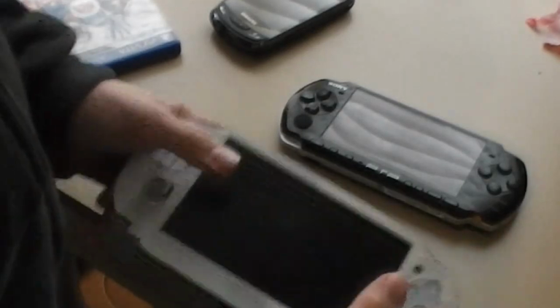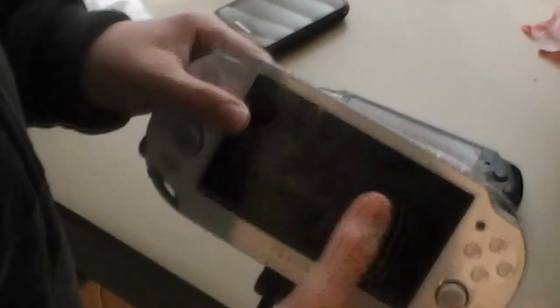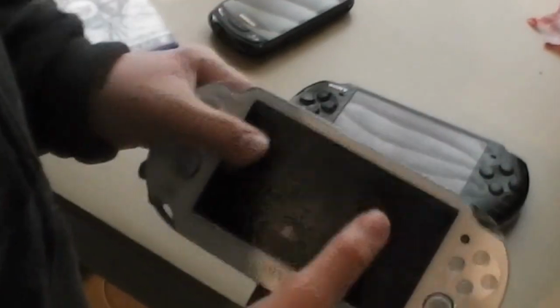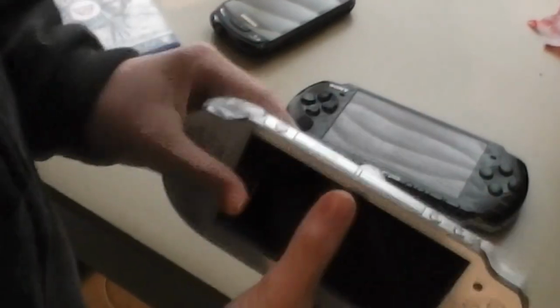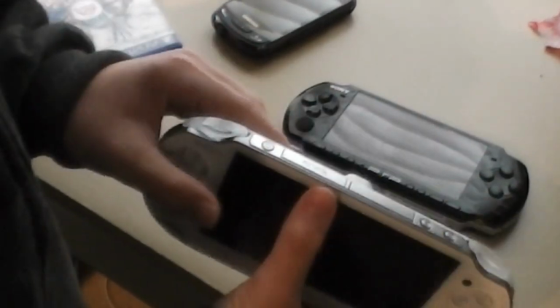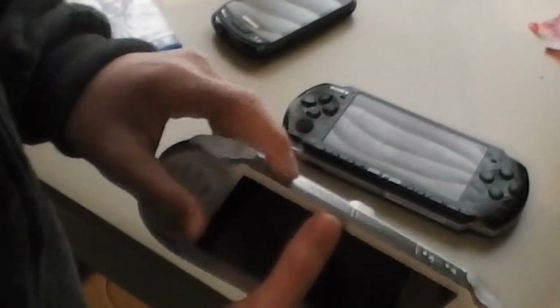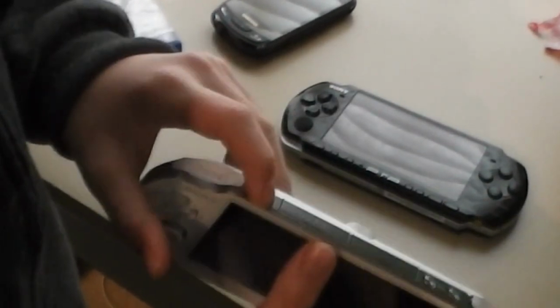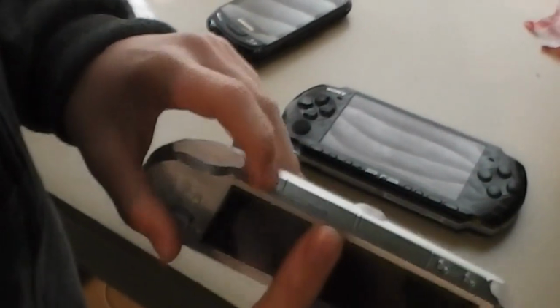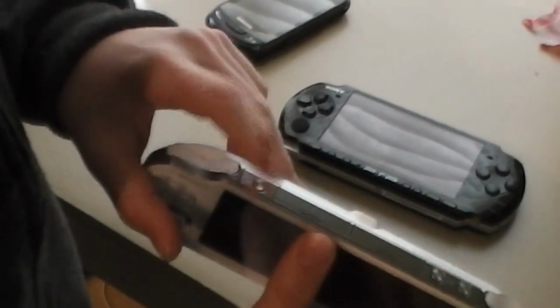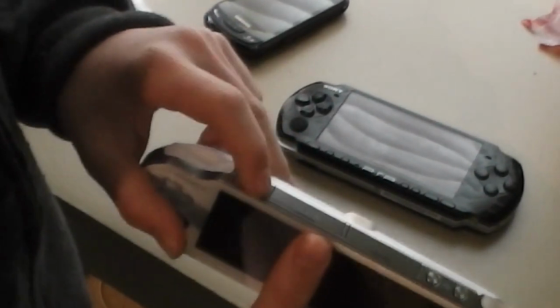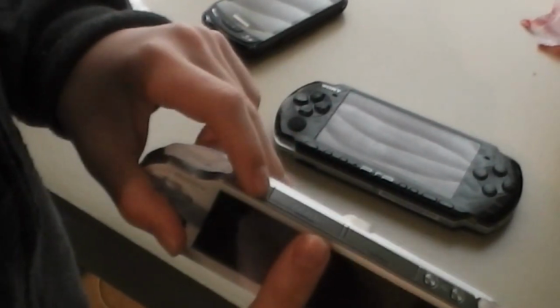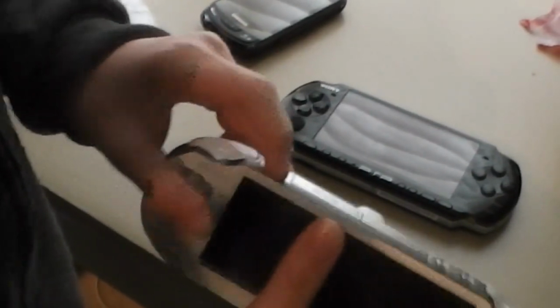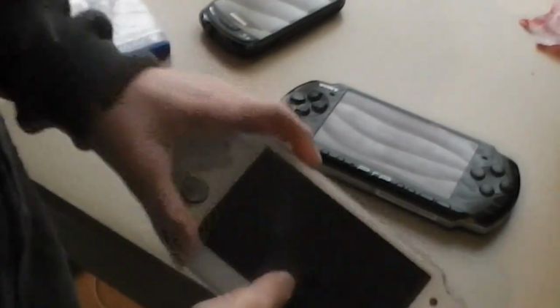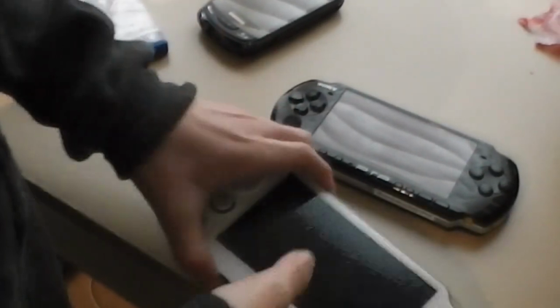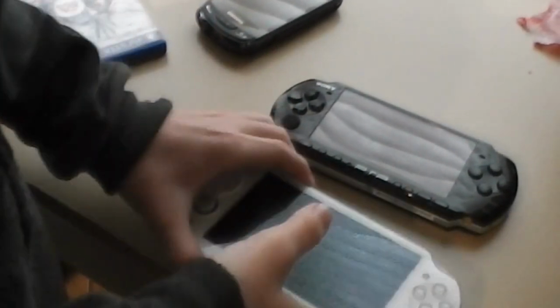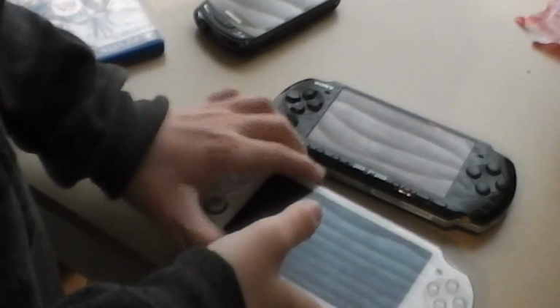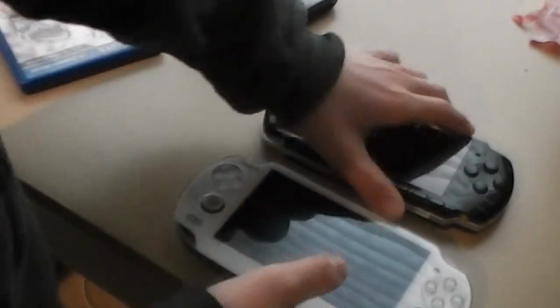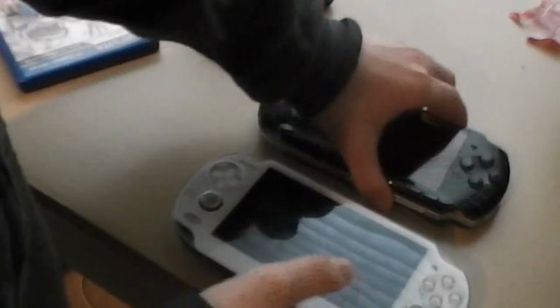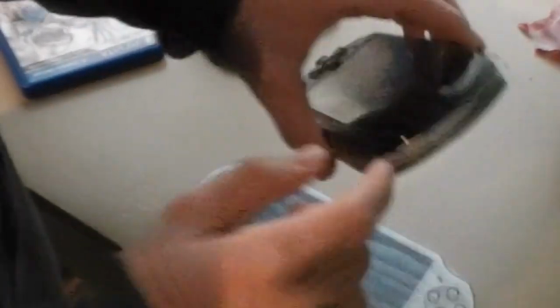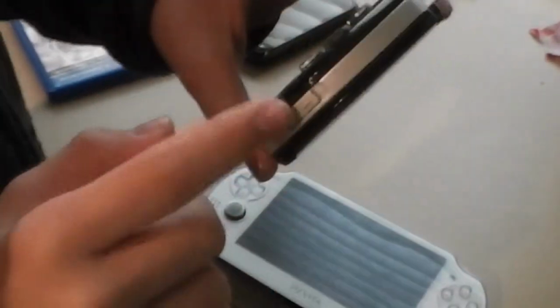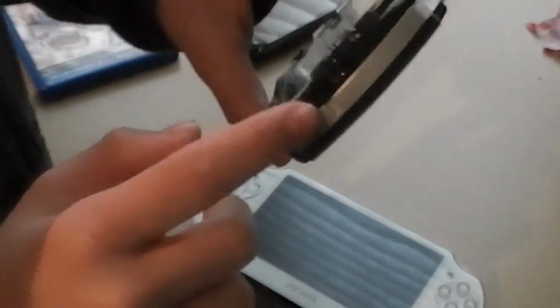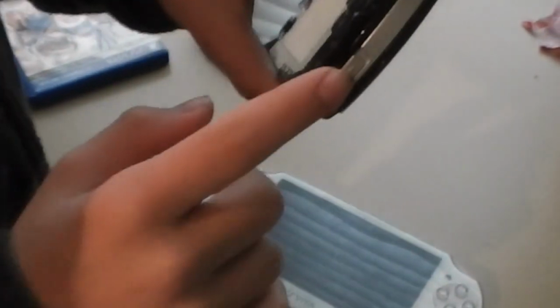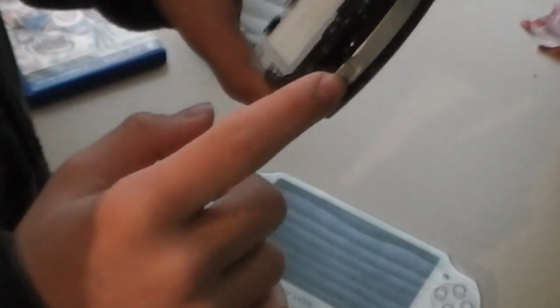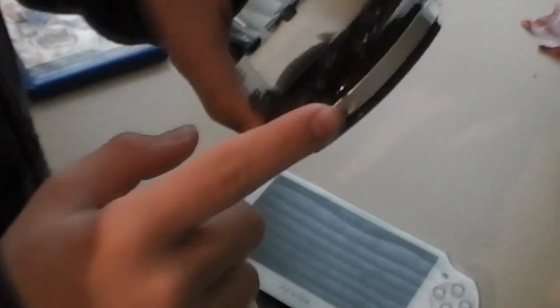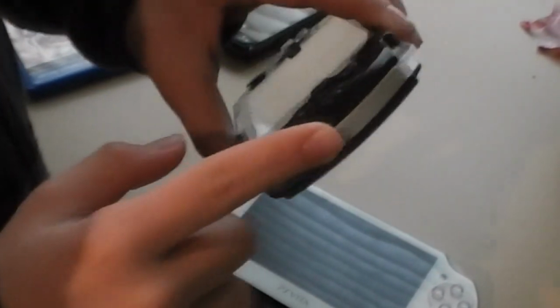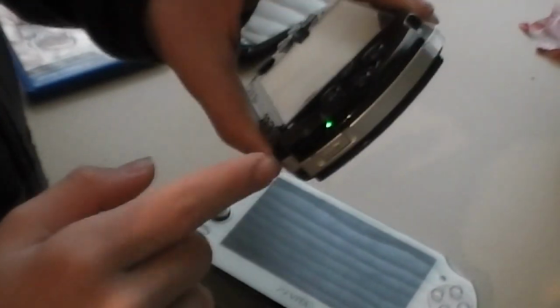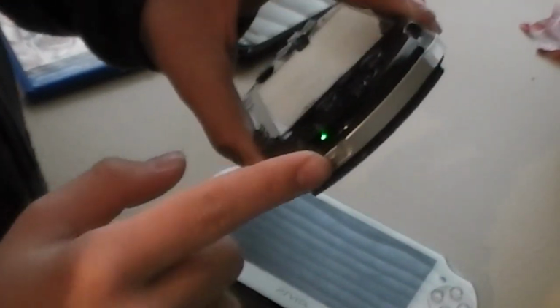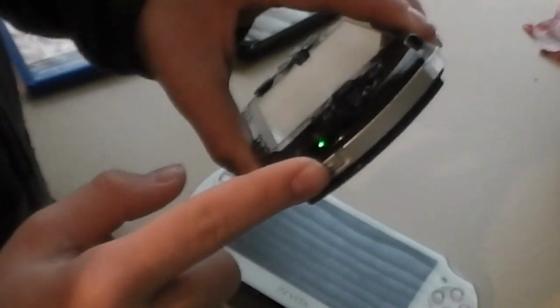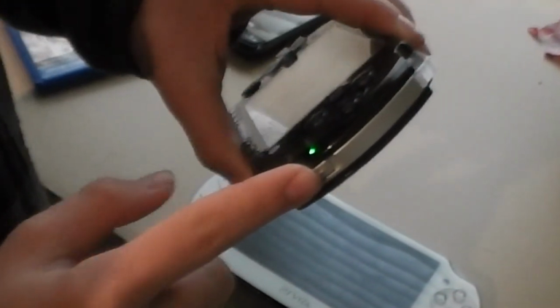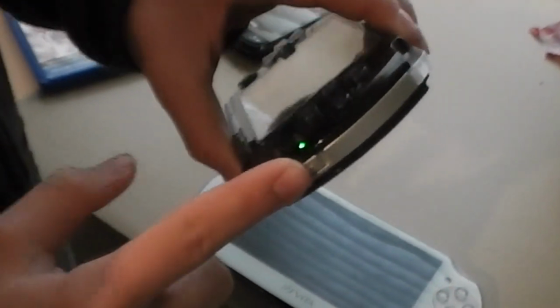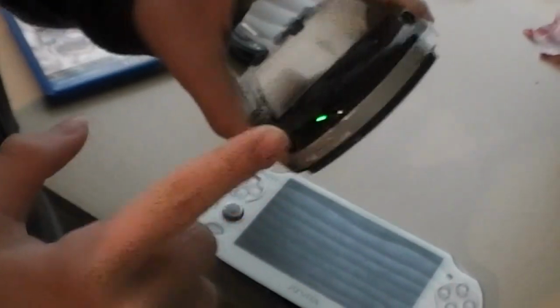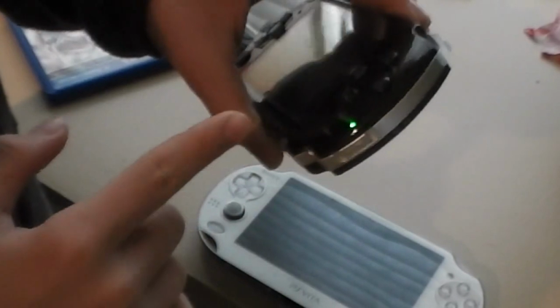Starting with the PS Vita — it has the on button at the top. The PSP 3000 has the slide on button.